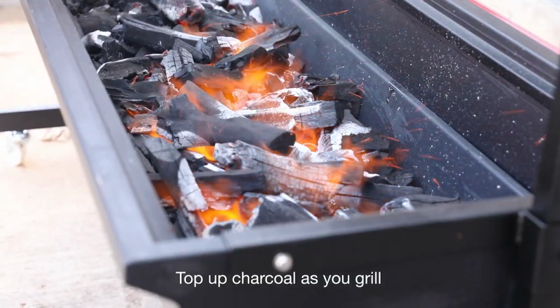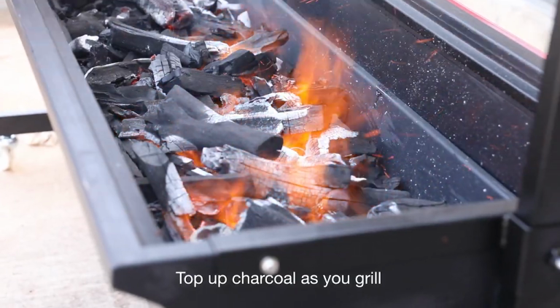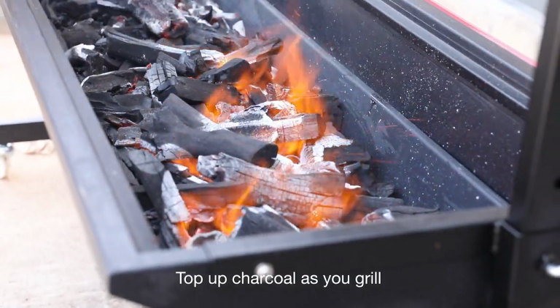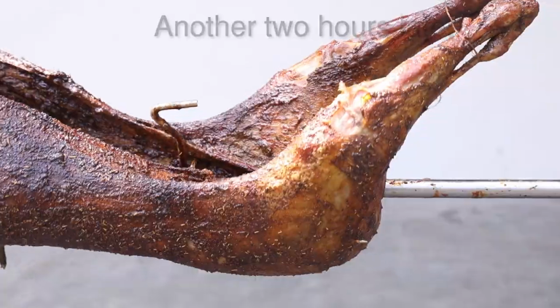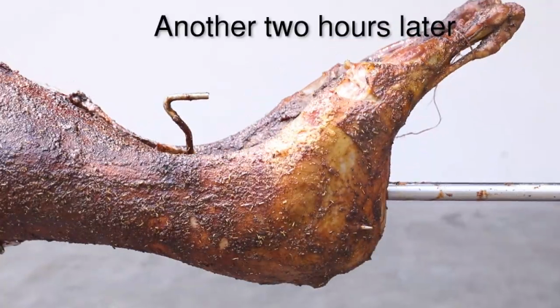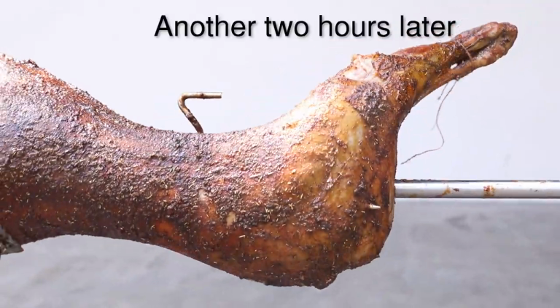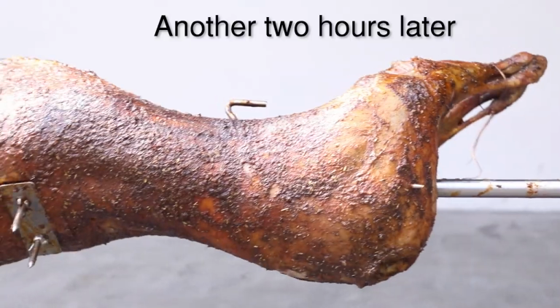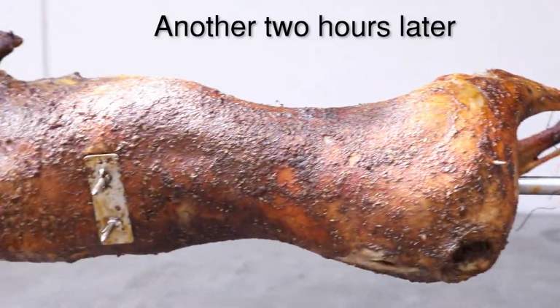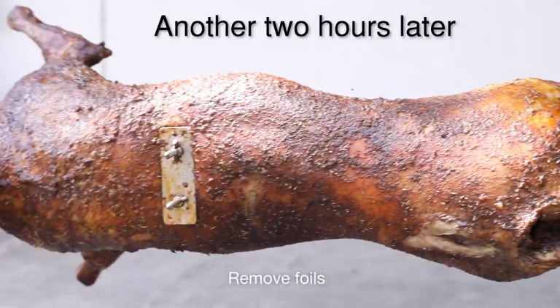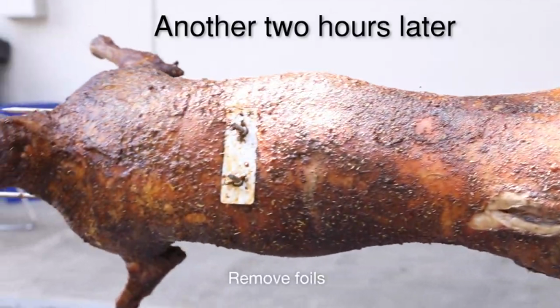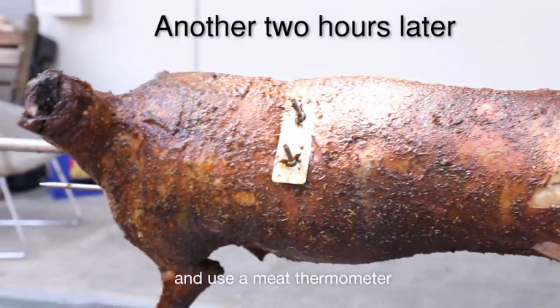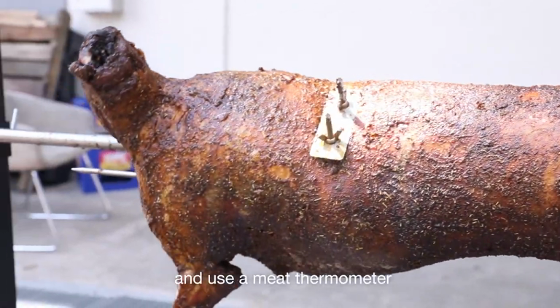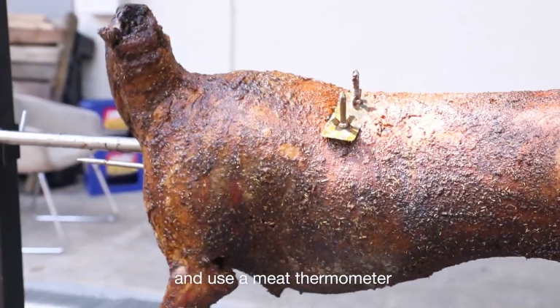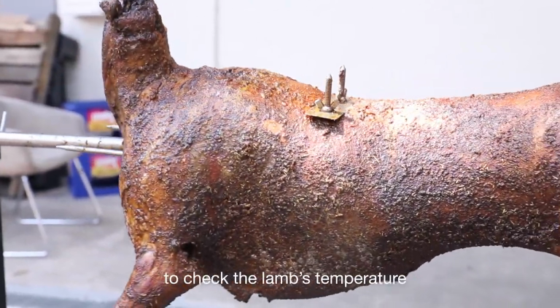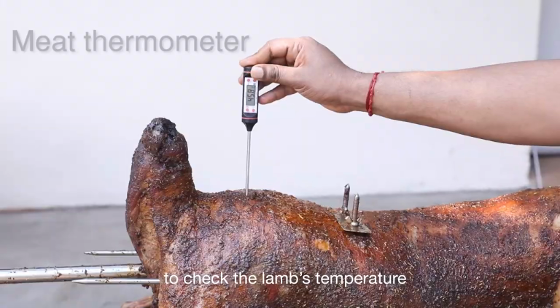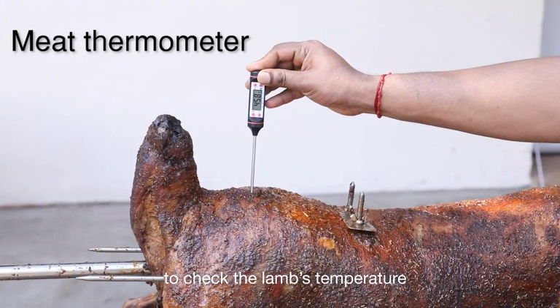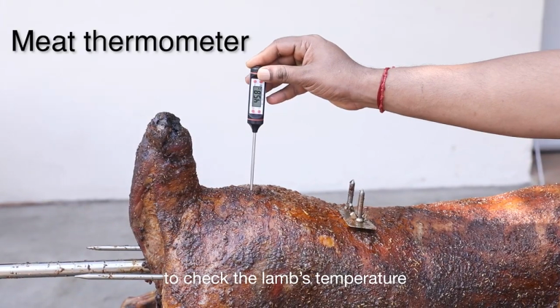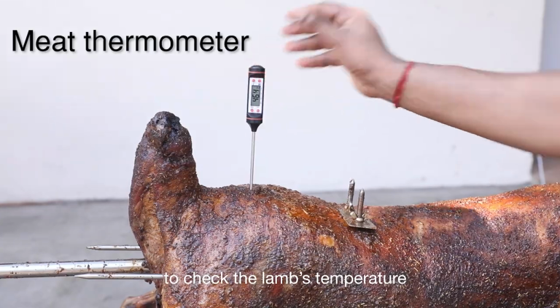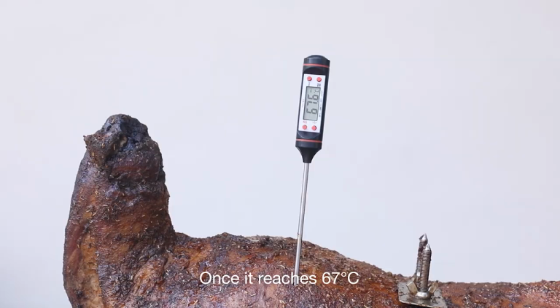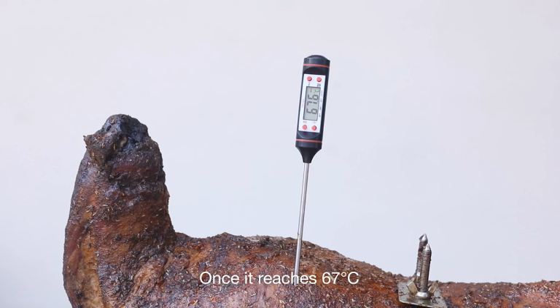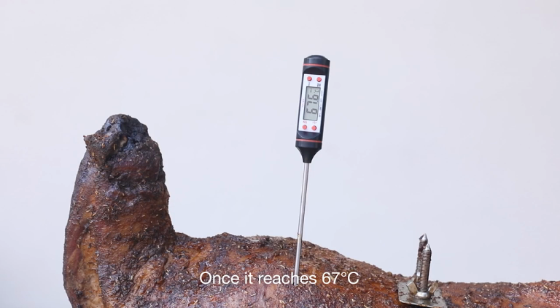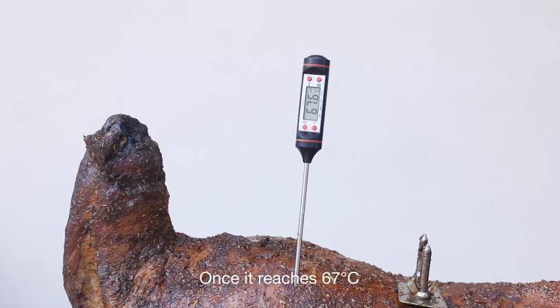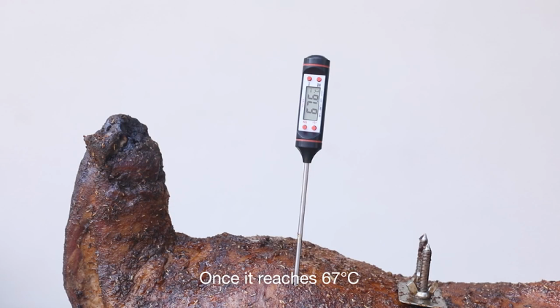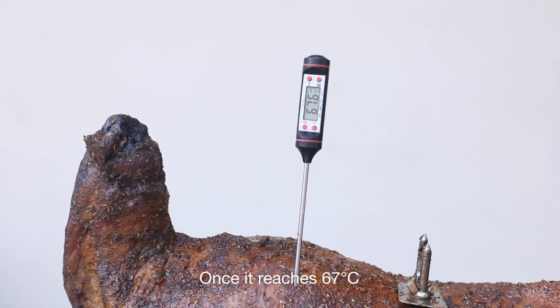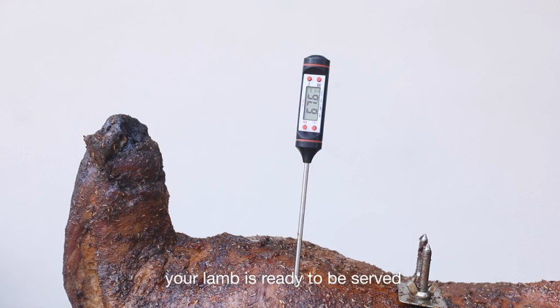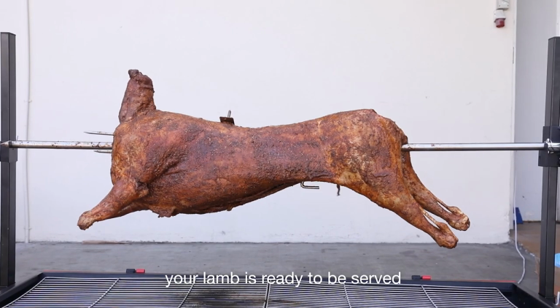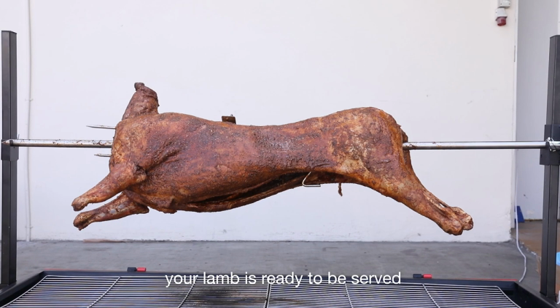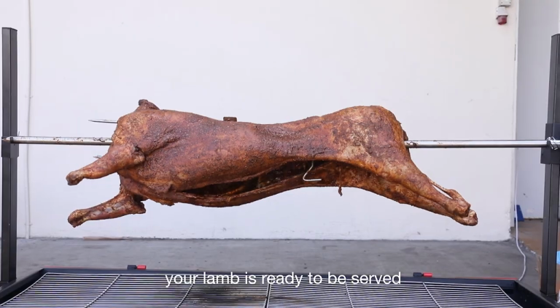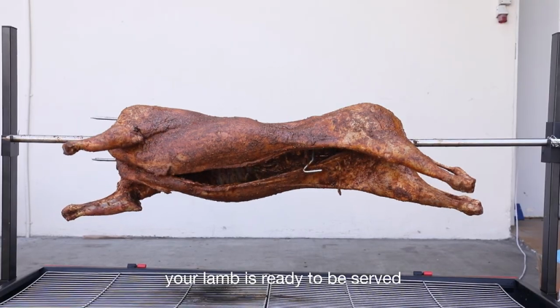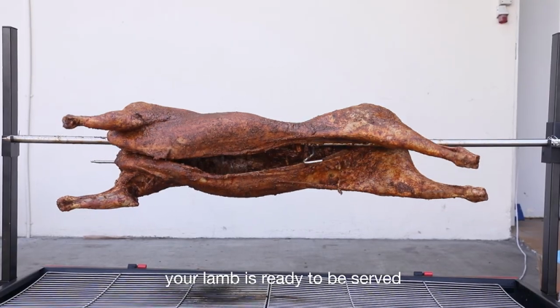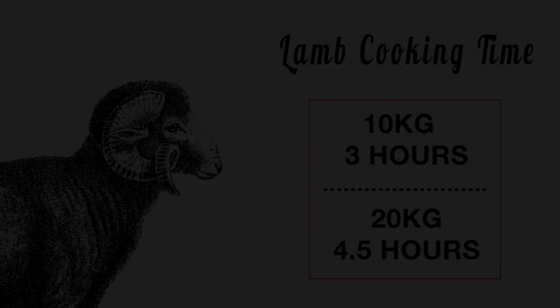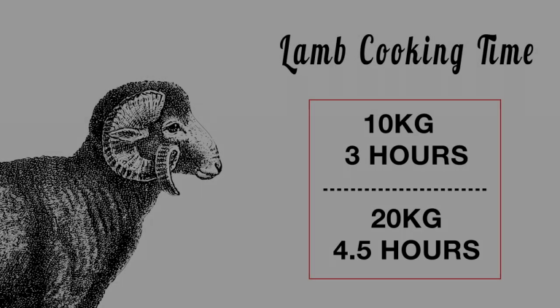Top up the charcoal as you grill. Remove the foil and use a meat thermometer to check the lamb's temperature. Once it reaches 67 degrees Celsius, your lamb is ready to be served.